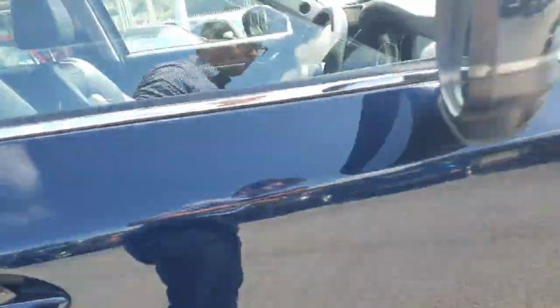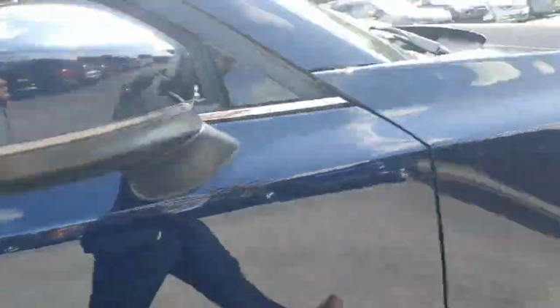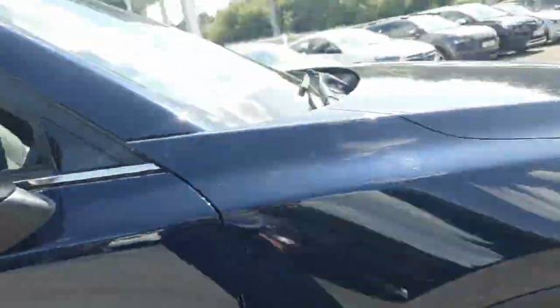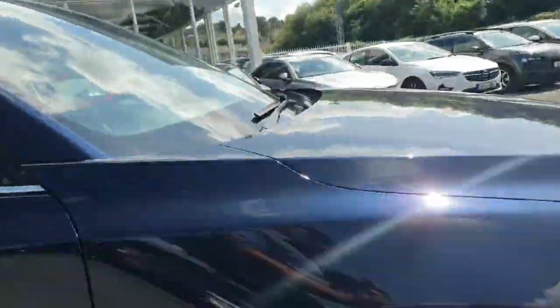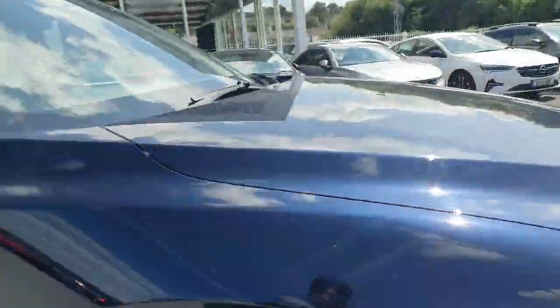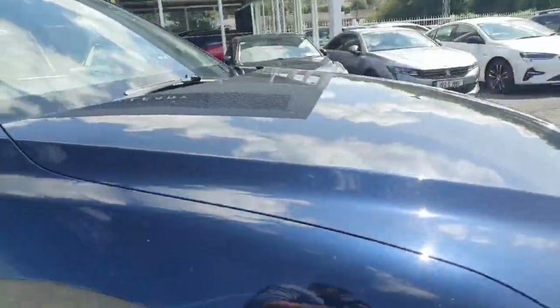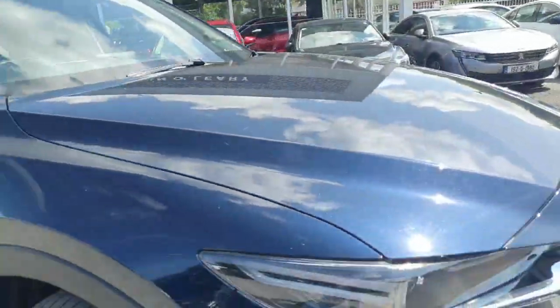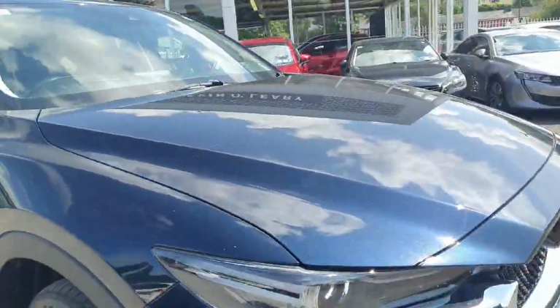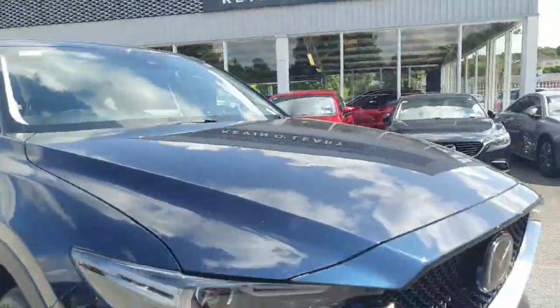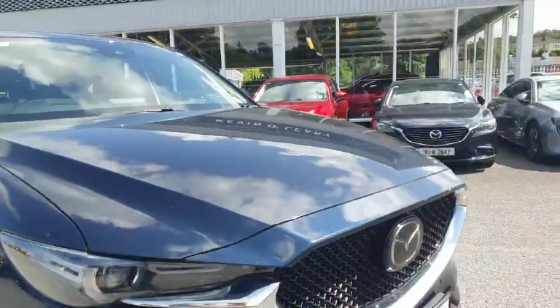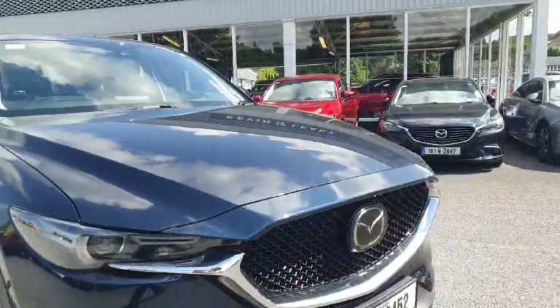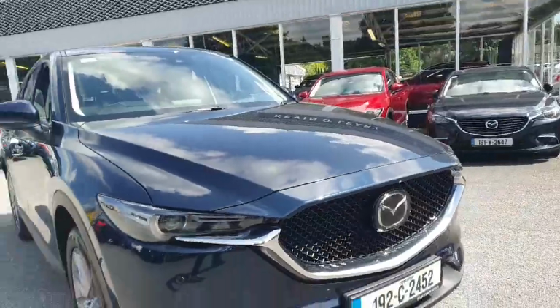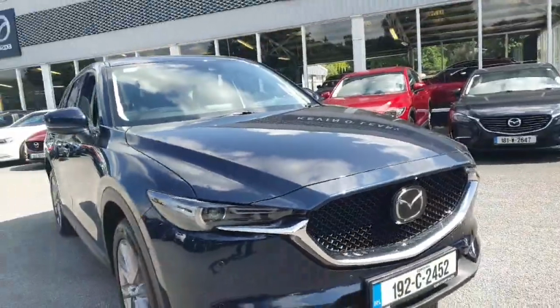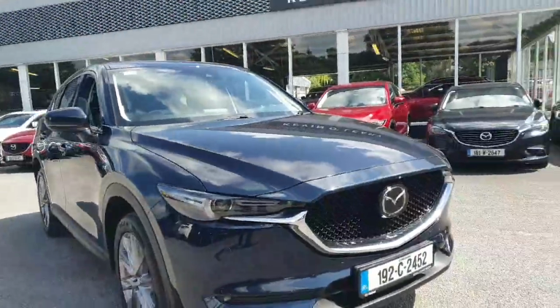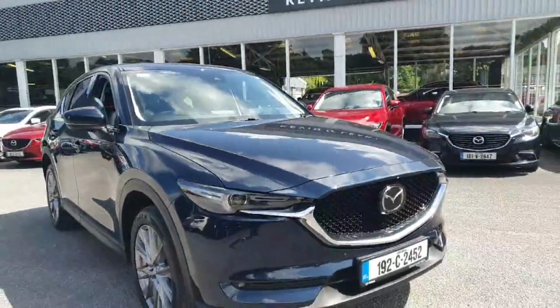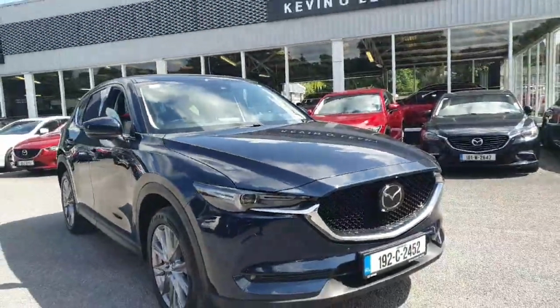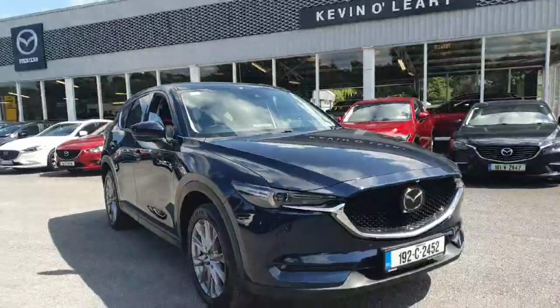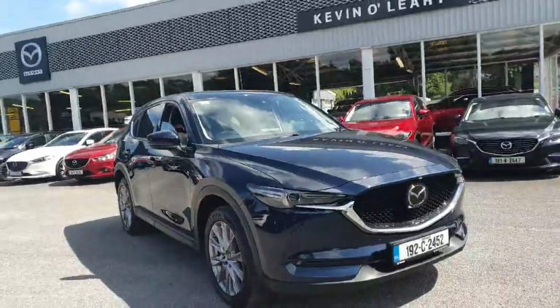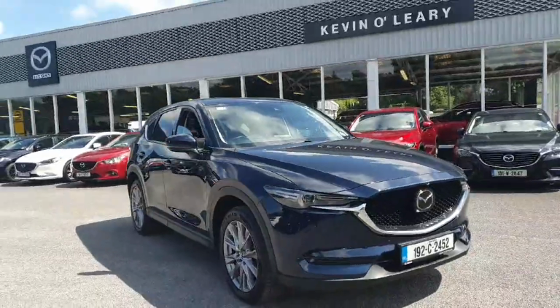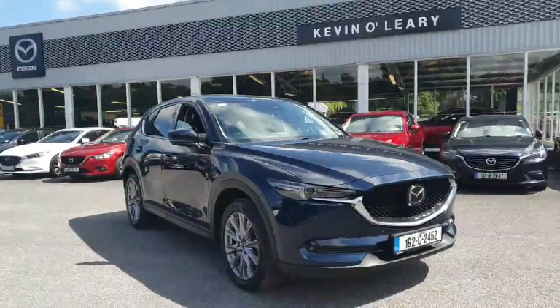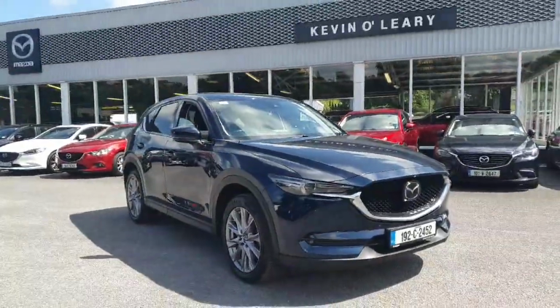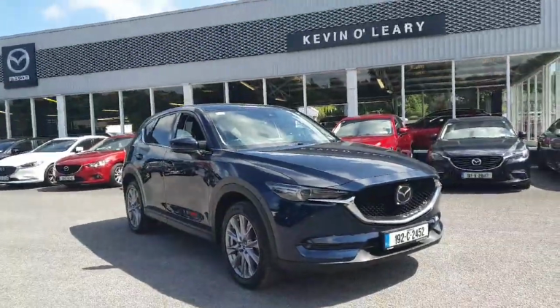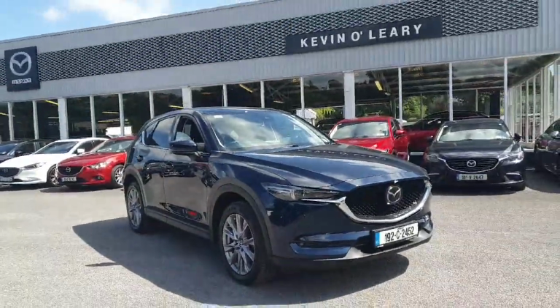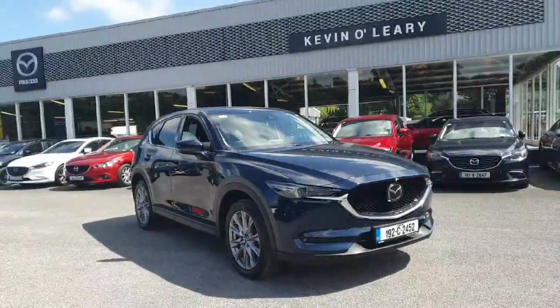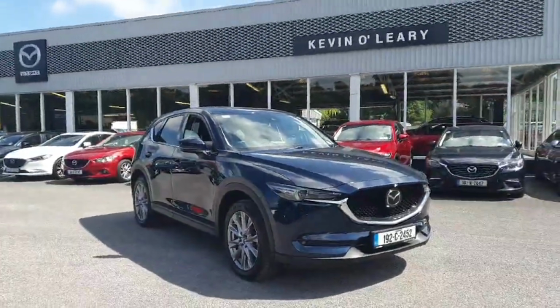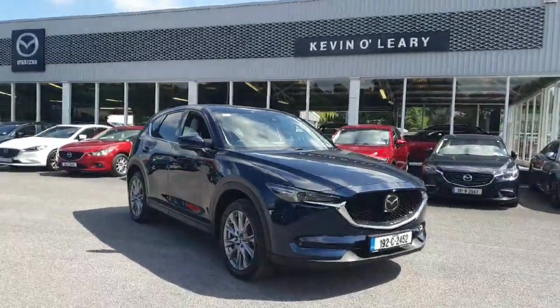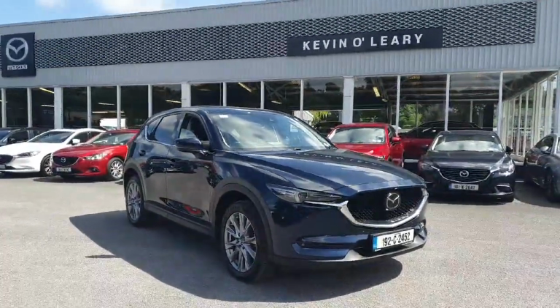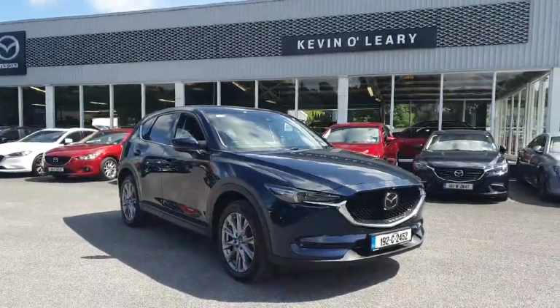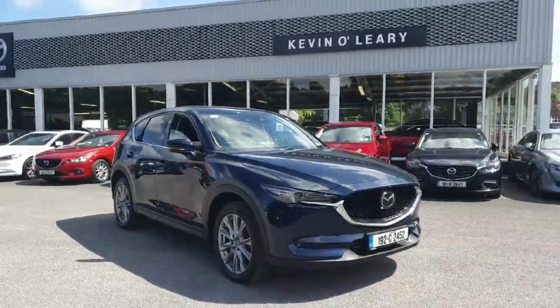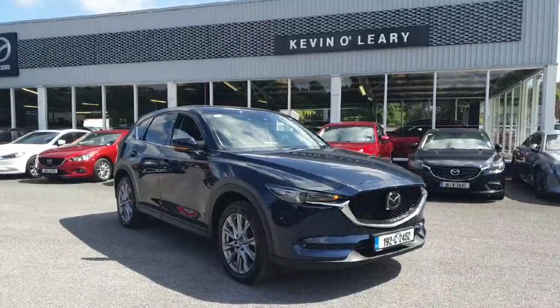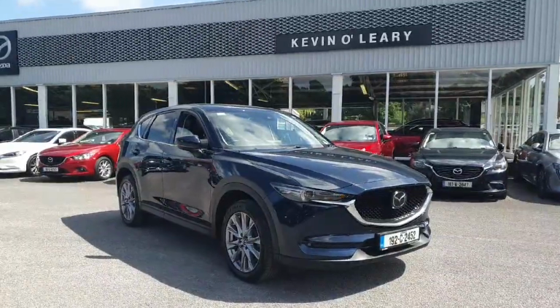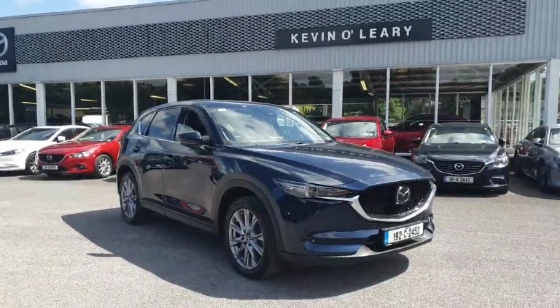This stunning 192 Mazda CX-5 is available on low-rate finance with zero deposit required and is available for immediate delivery here at Kevin O'Leary Bandon.